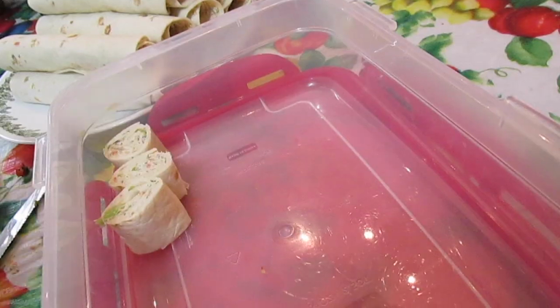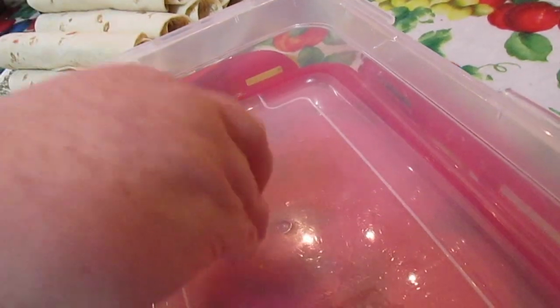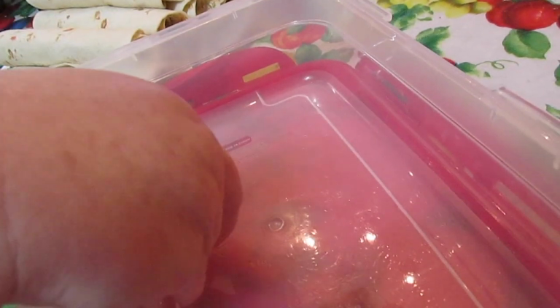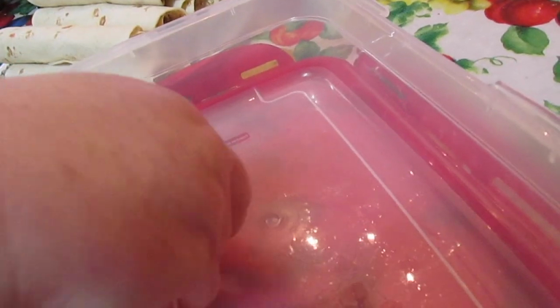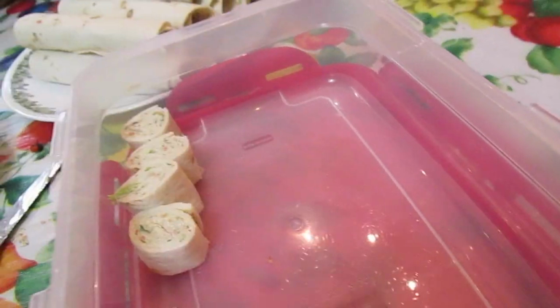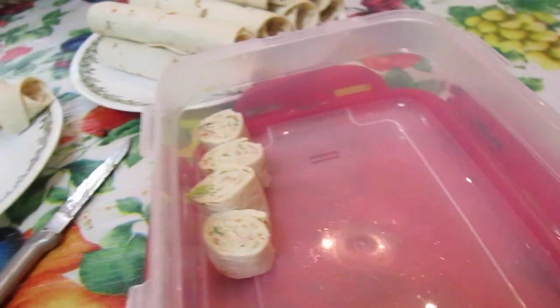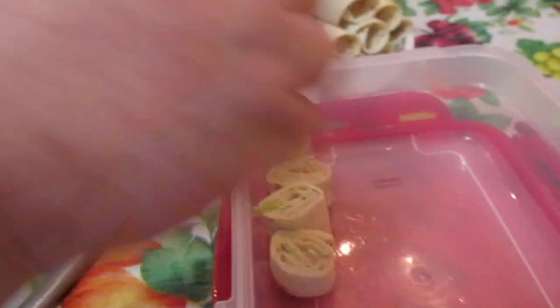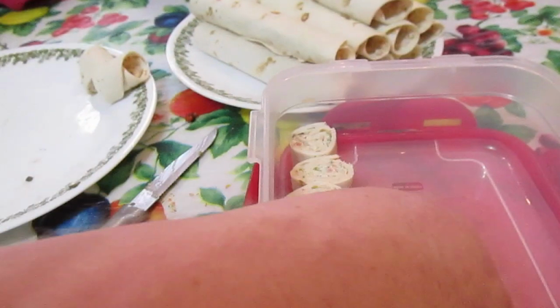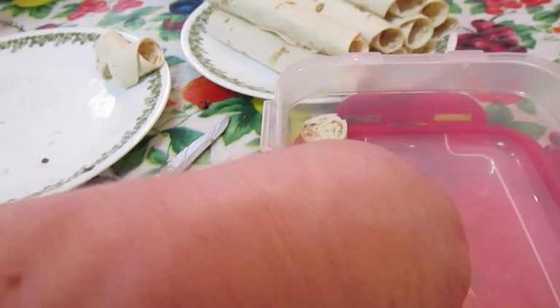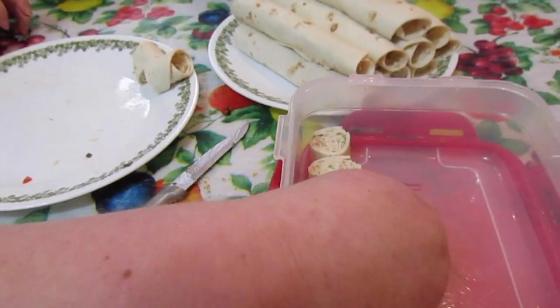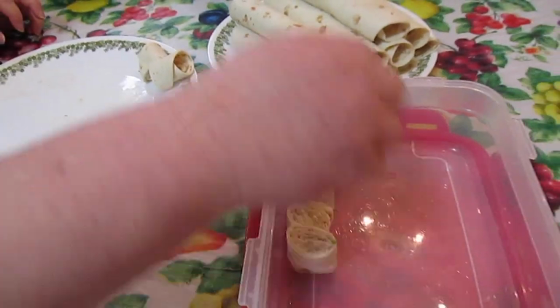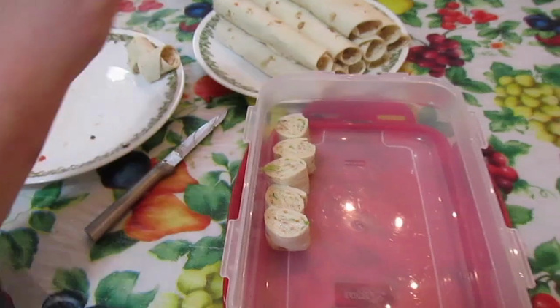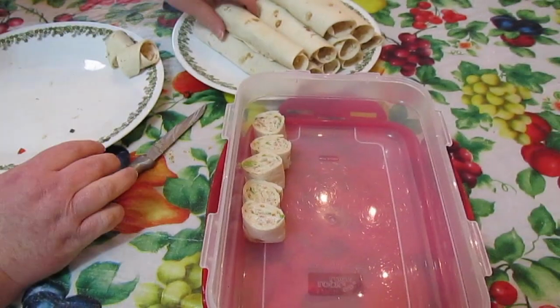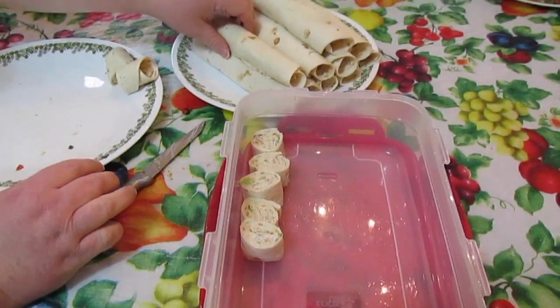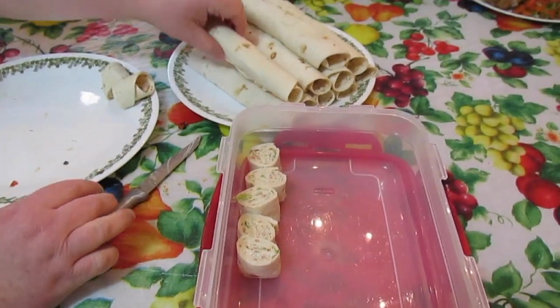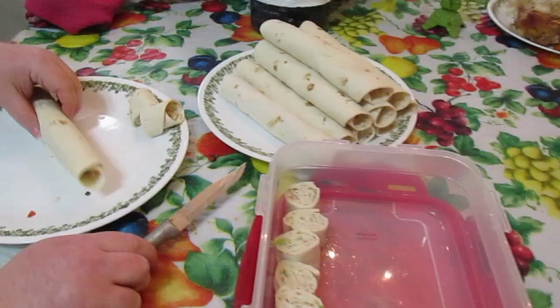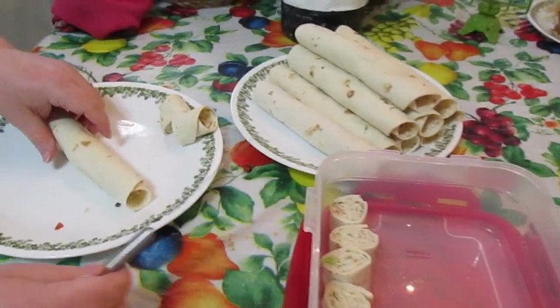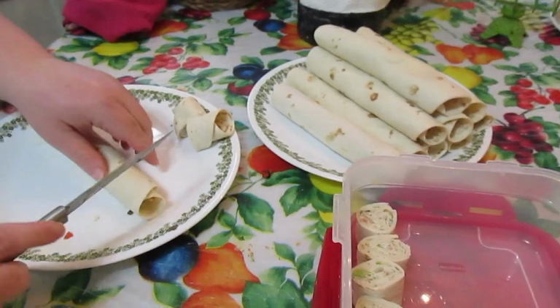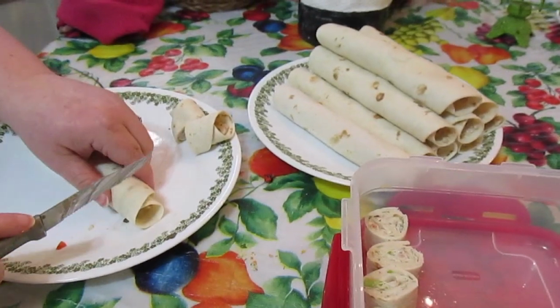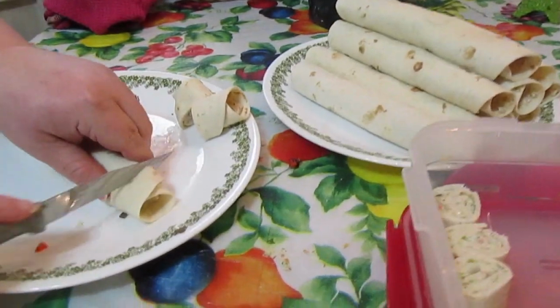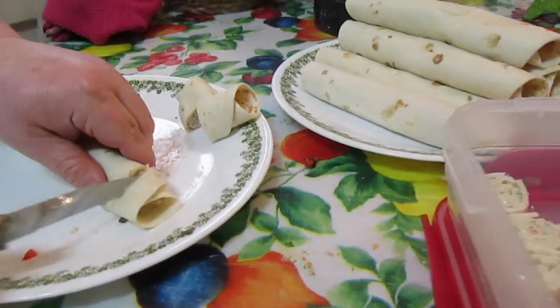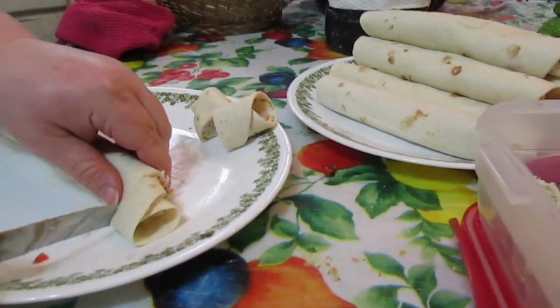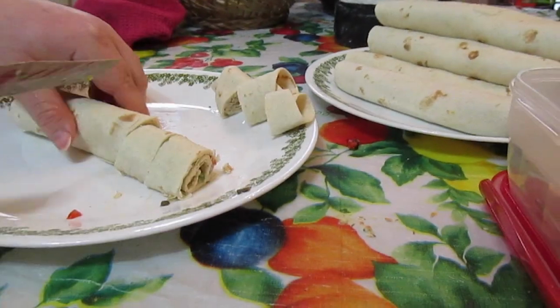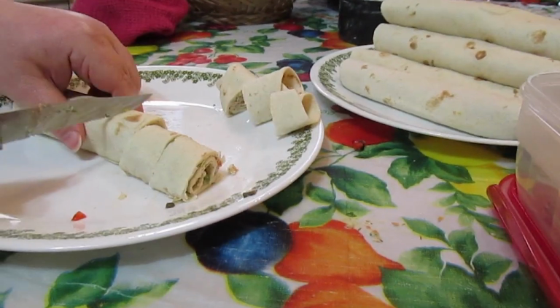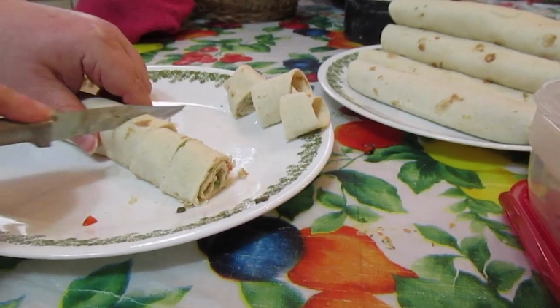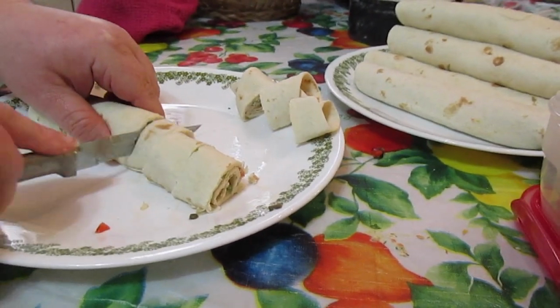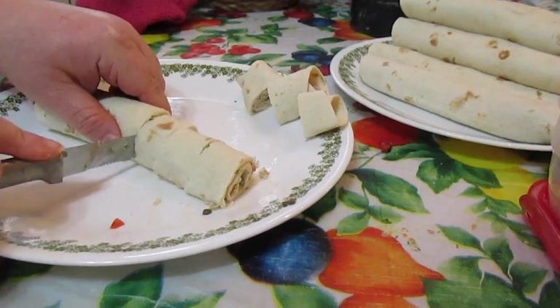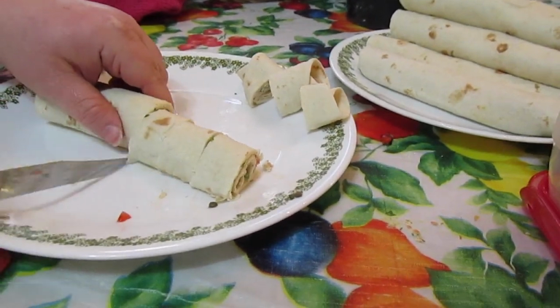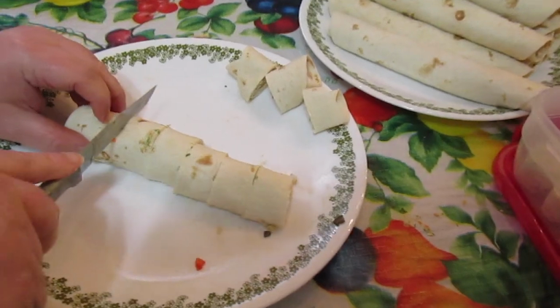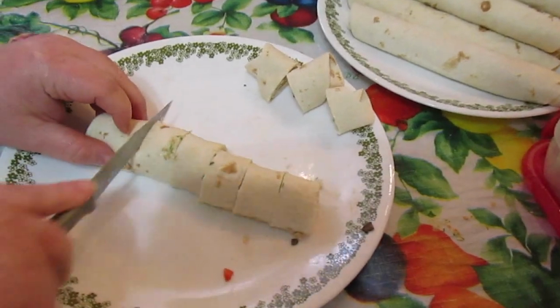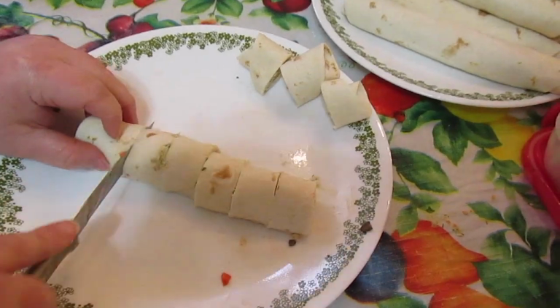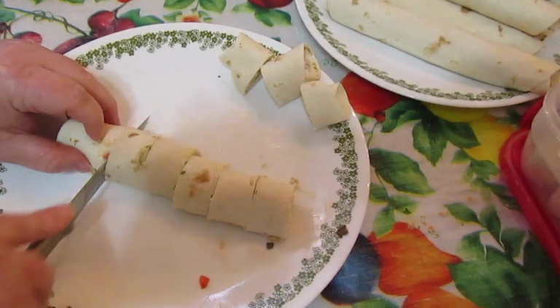You can put lunch meat in the rolls if you want to, with the veggies — like ham, turkey, roast beef, or even chicken. You can make these overnight for a party or something.